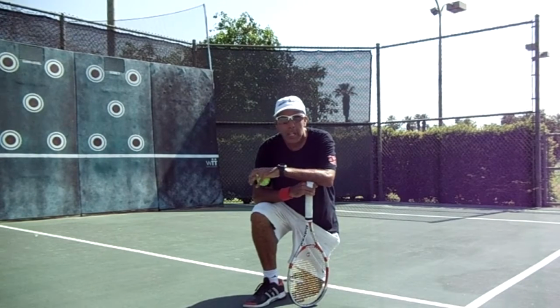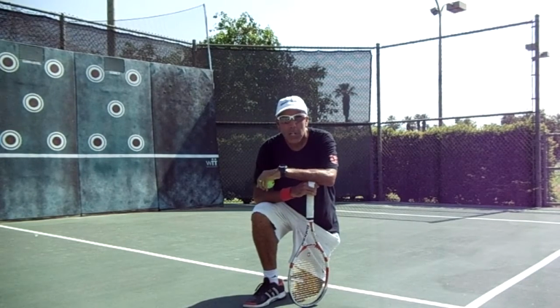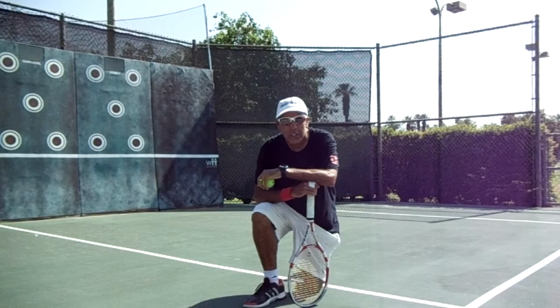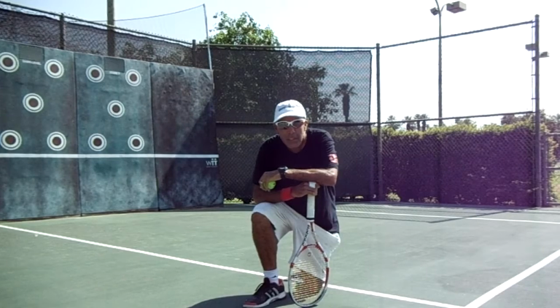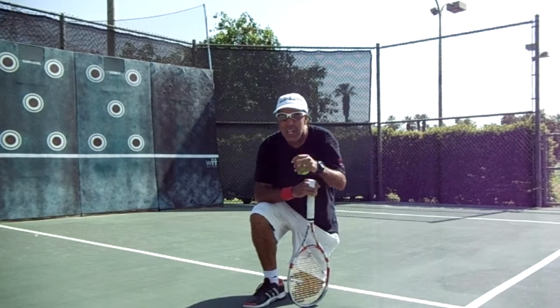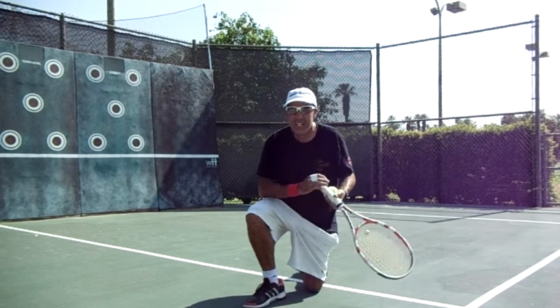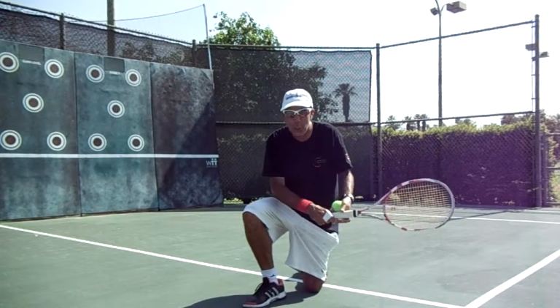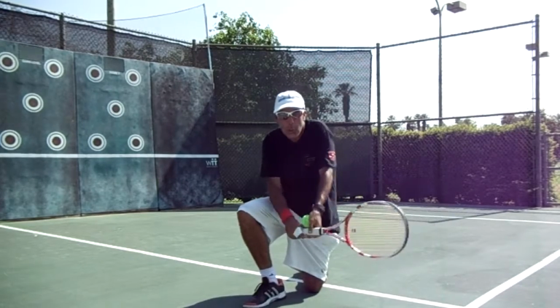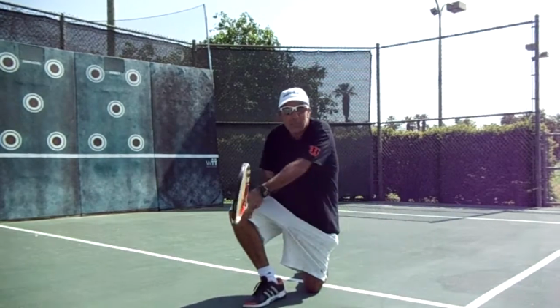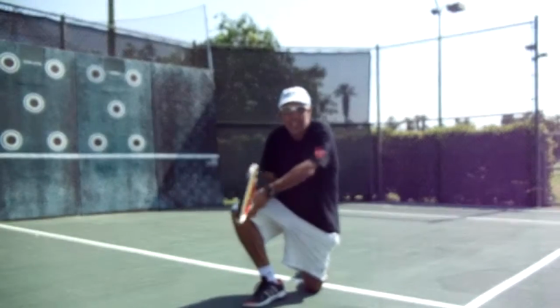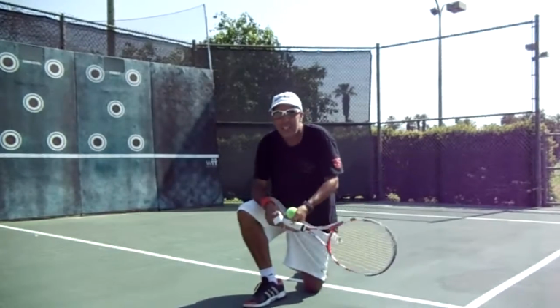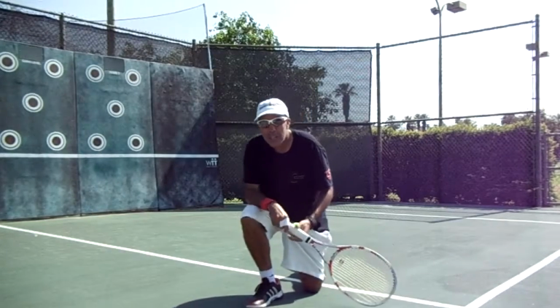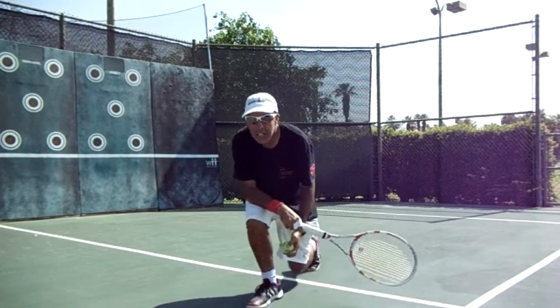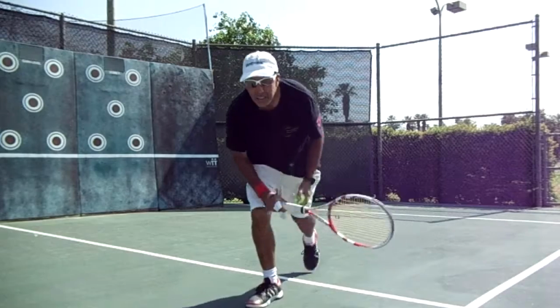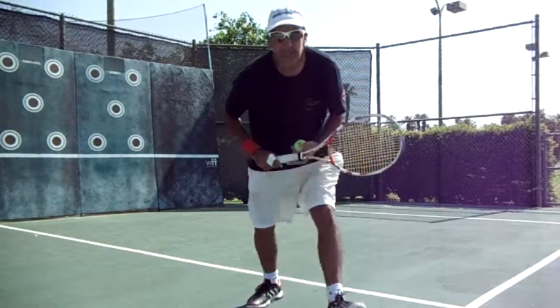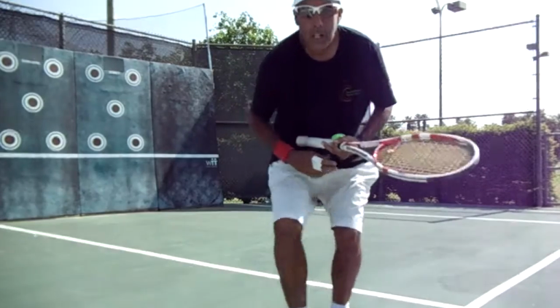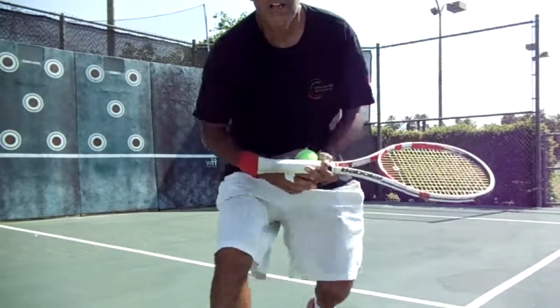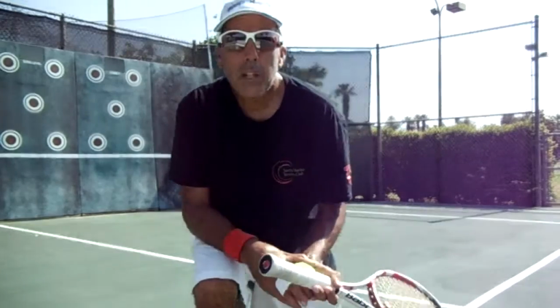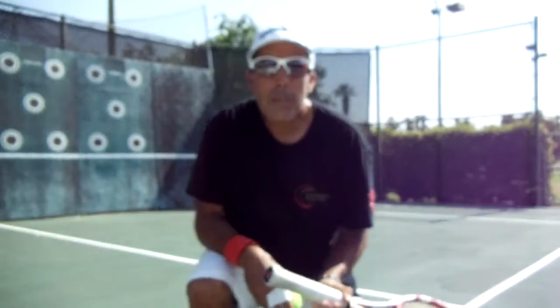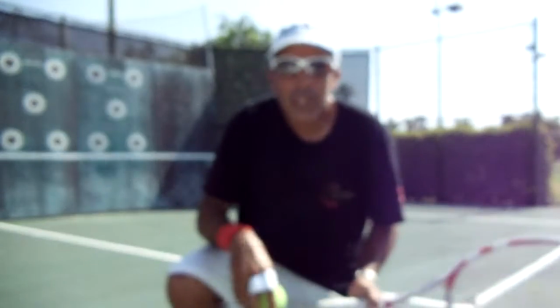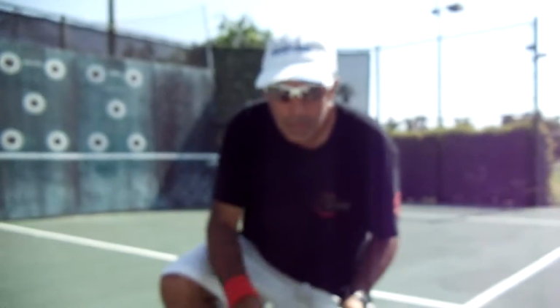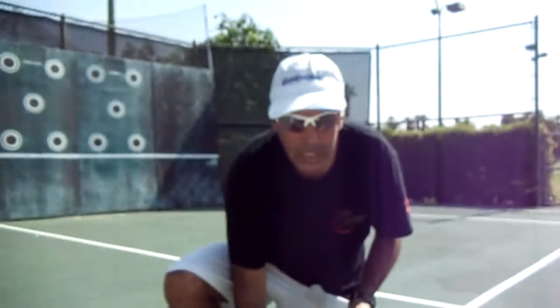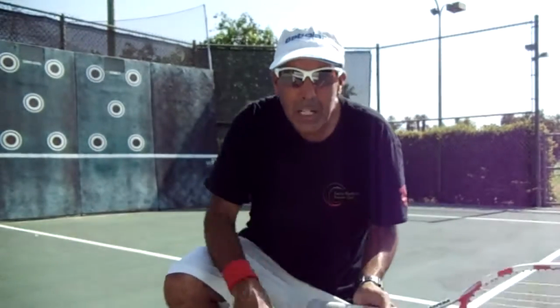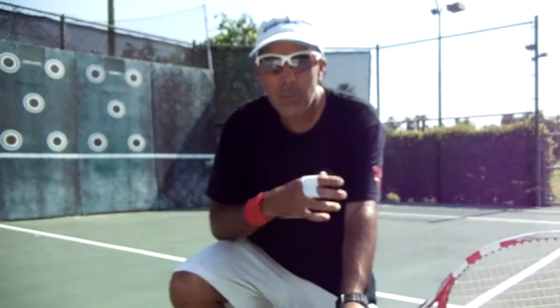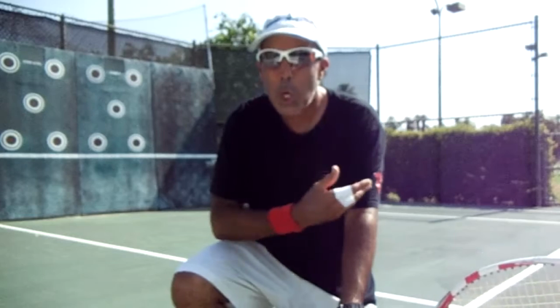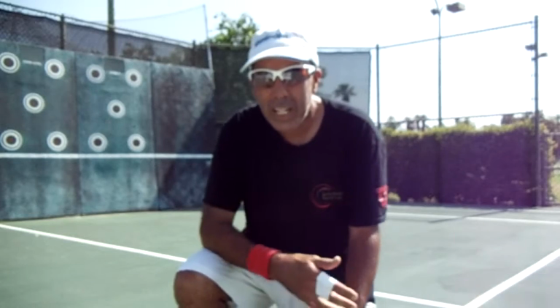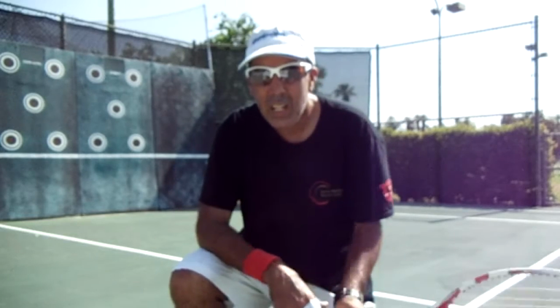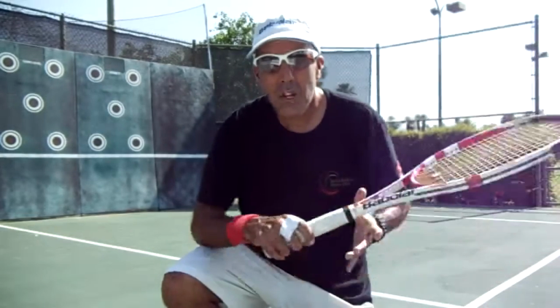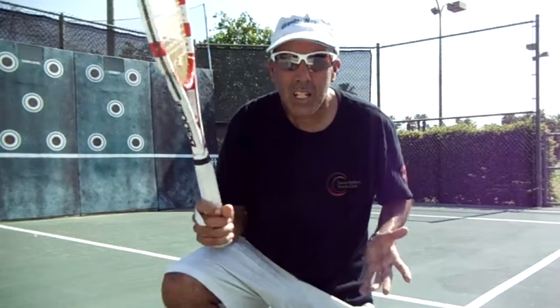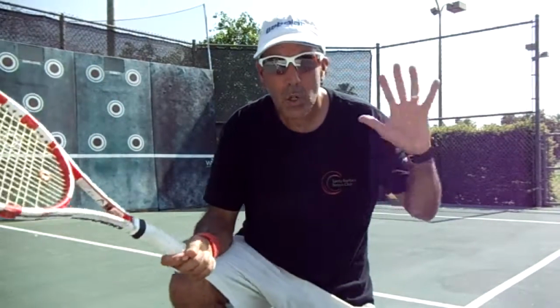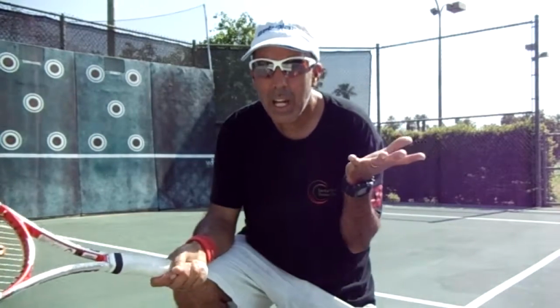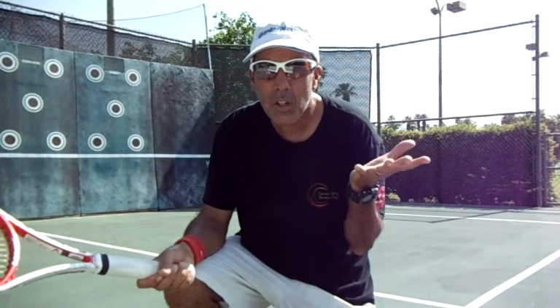What we are going to talk about today is the two-handed backhand. The two-handed backhand has something very important to remember — it is mainly done with your no-racket hand. If you are a righty, the no-racket hand will be your left.